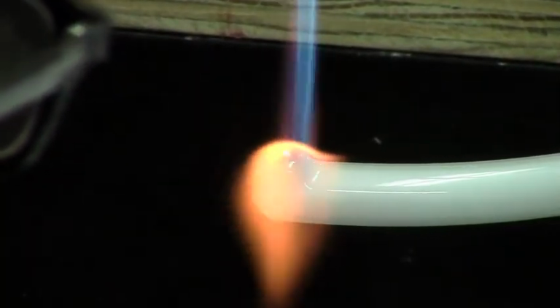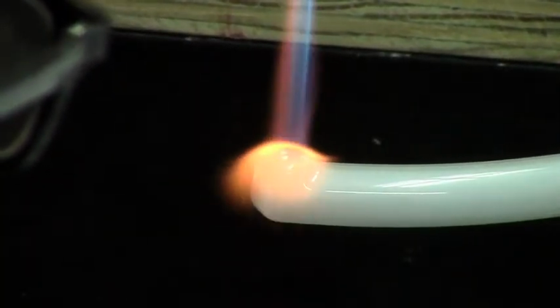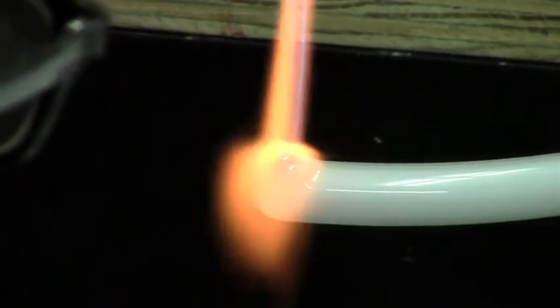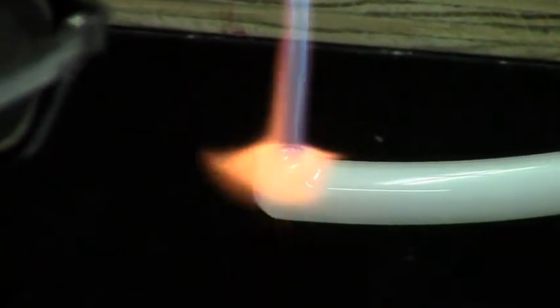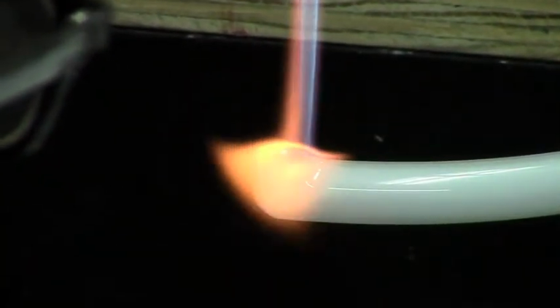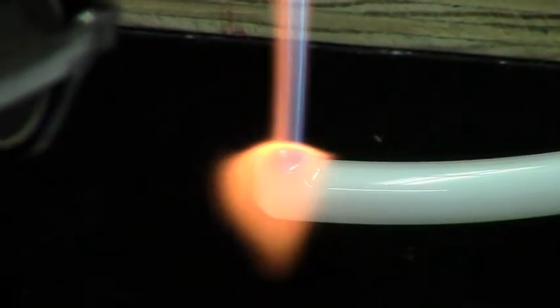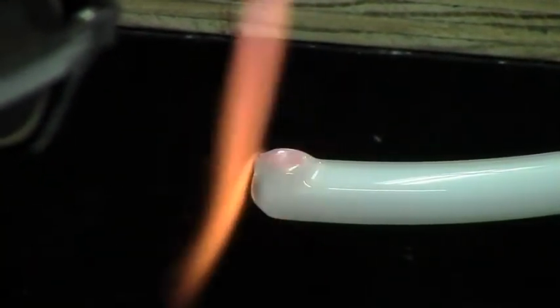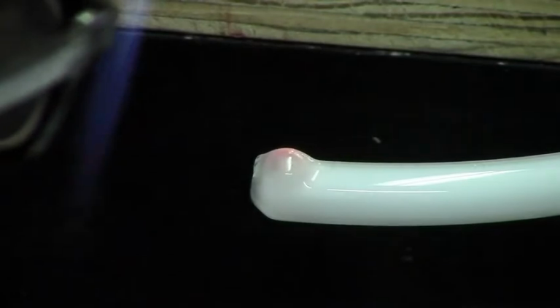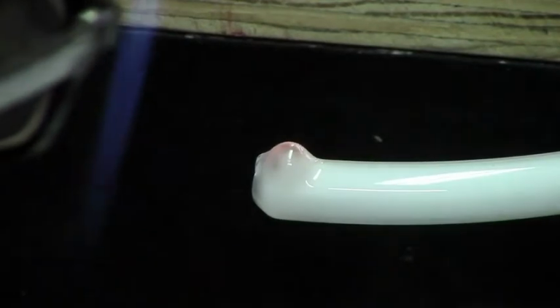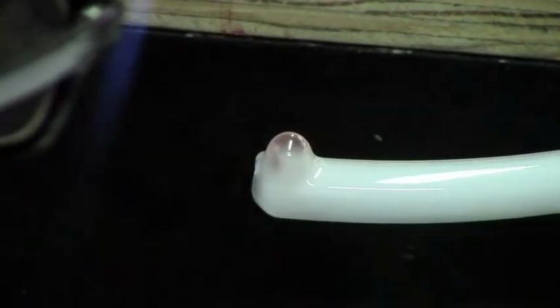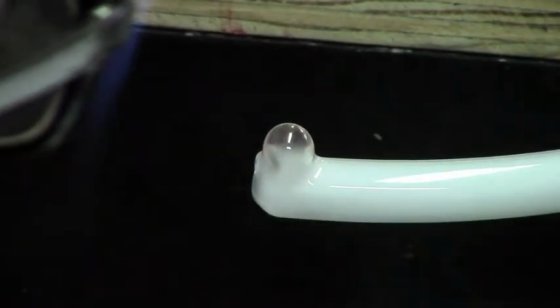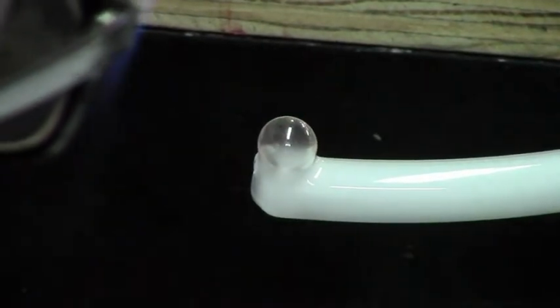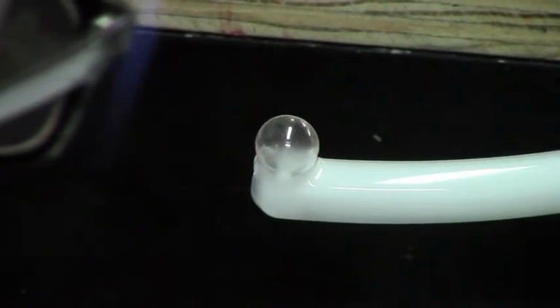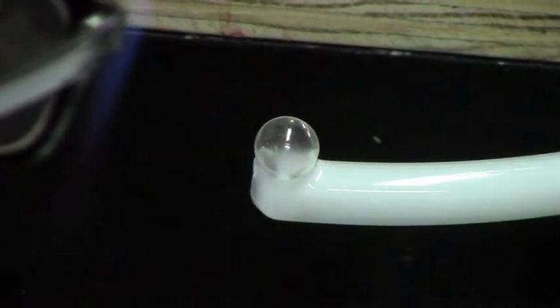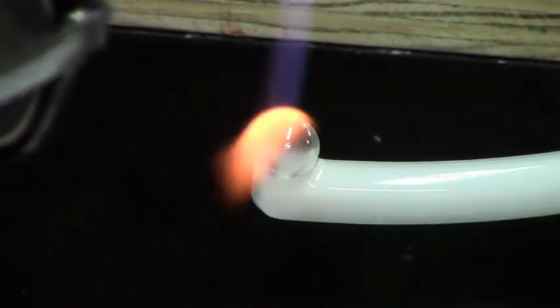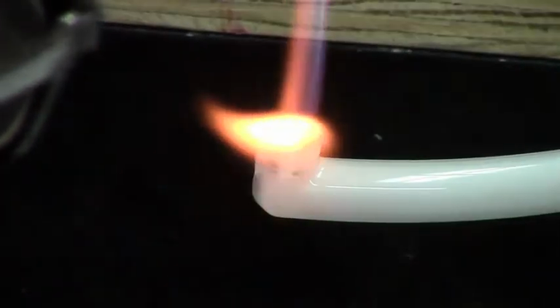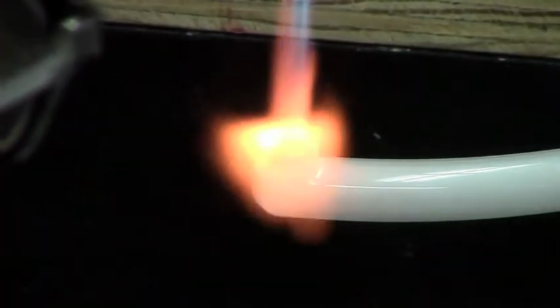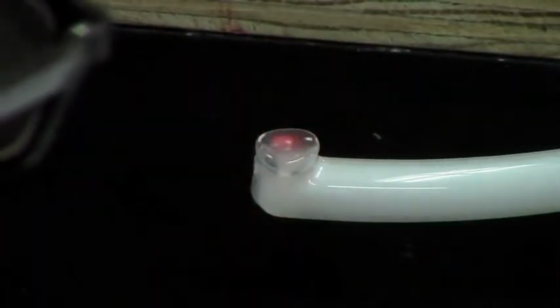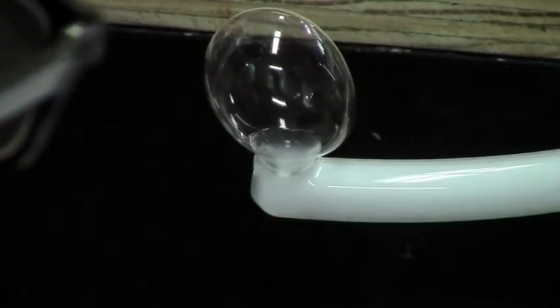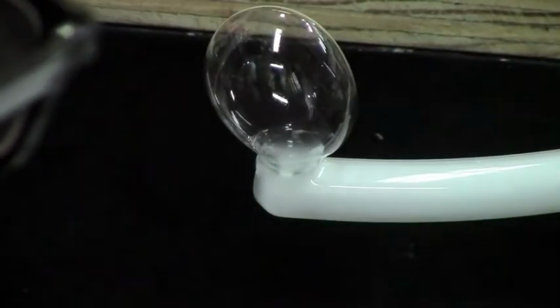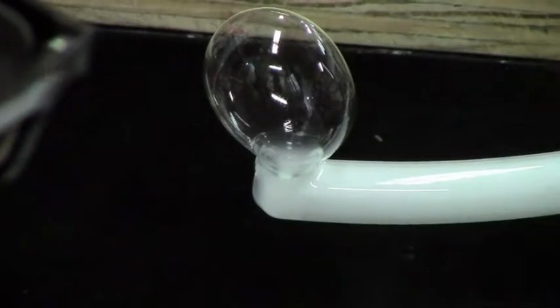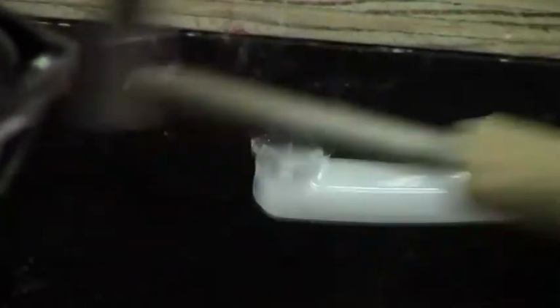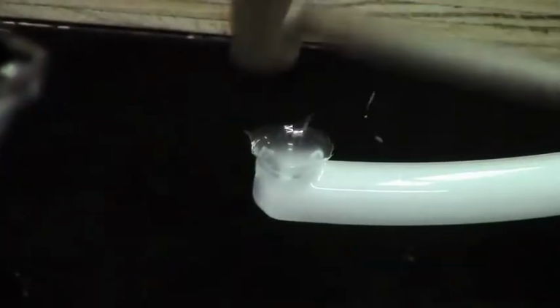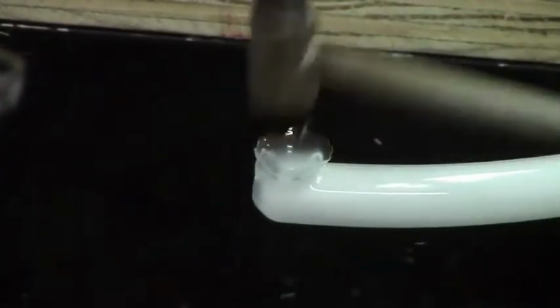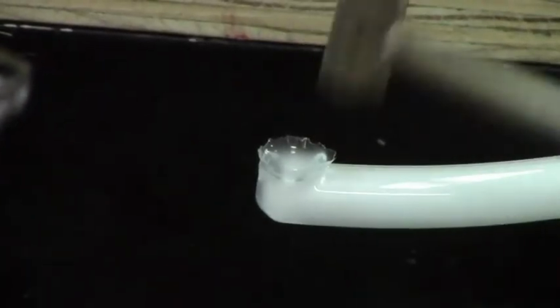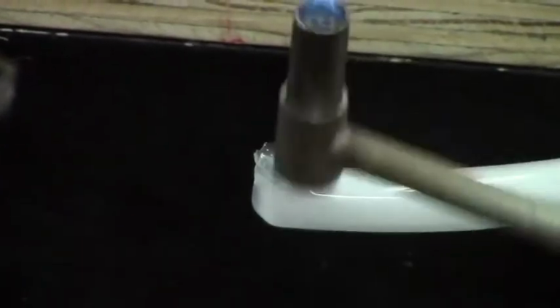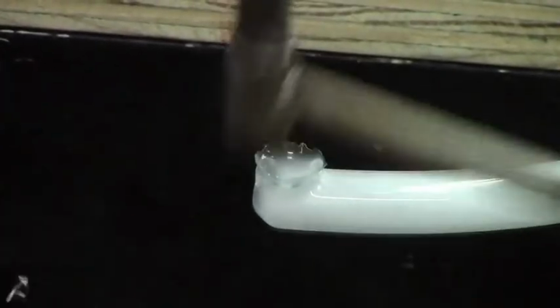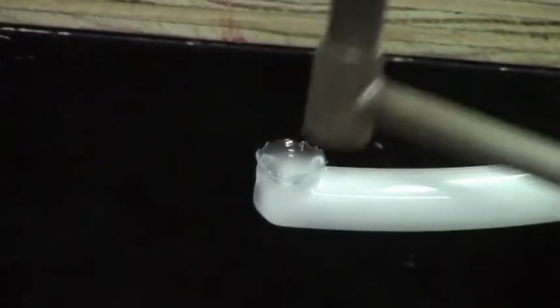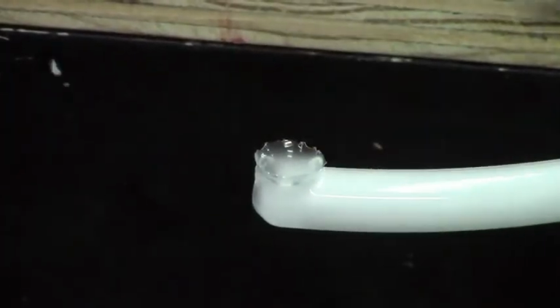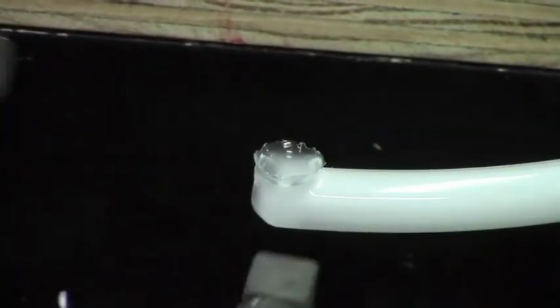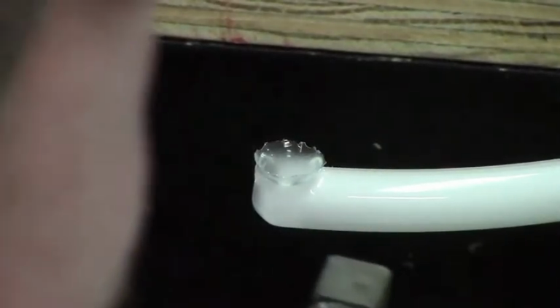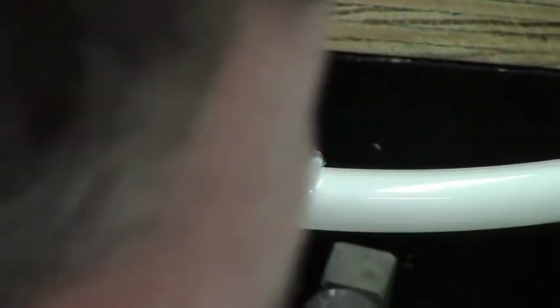Between the heat and the blowing, forcing the shoulders out, you can control the size of your bubble. Blow sharply, strike it off, and smack the end to get rid of the little stuff.